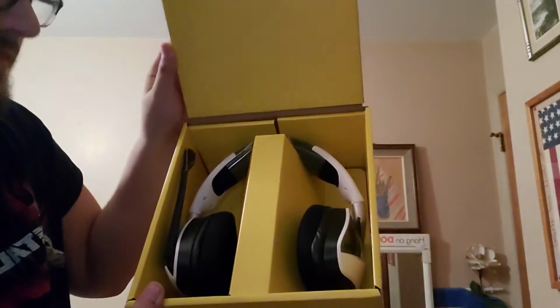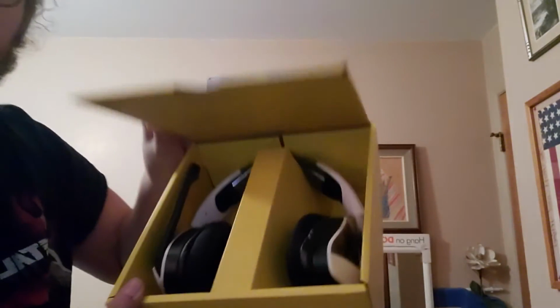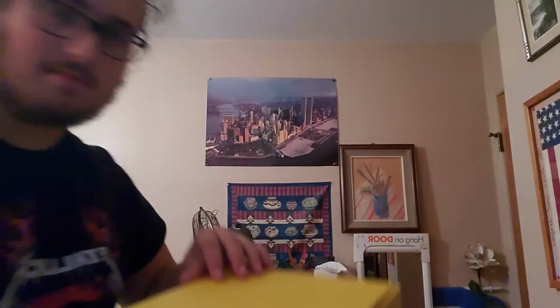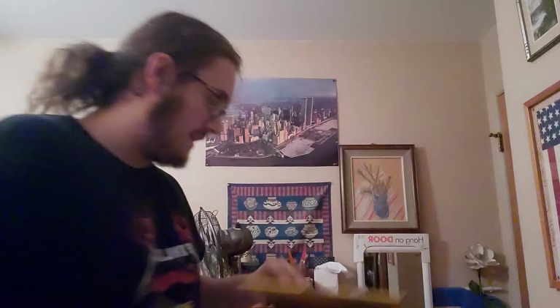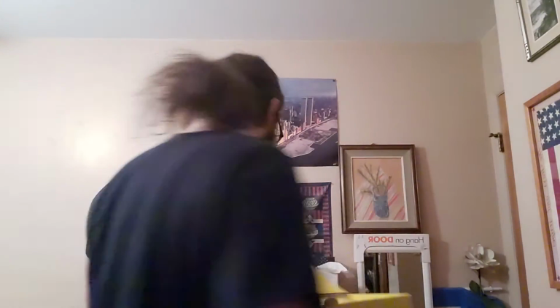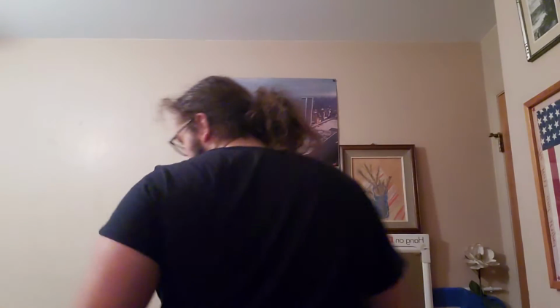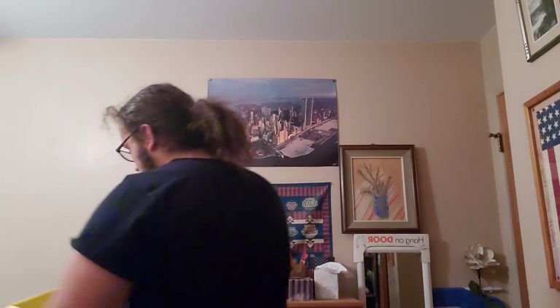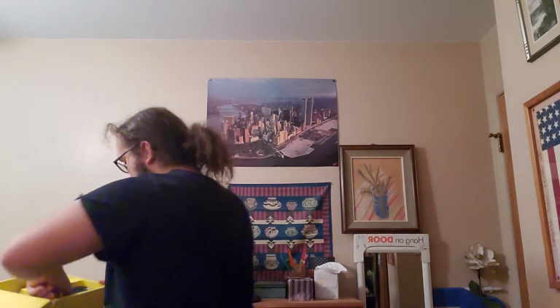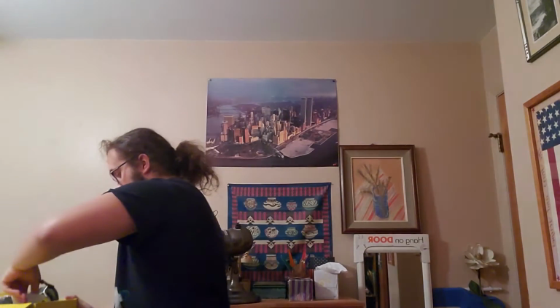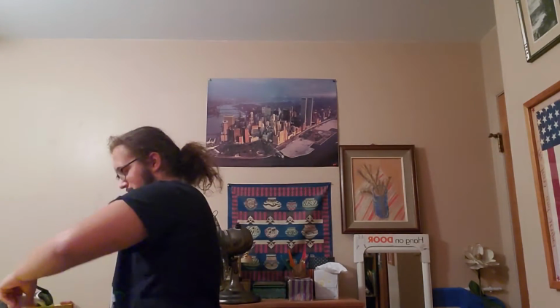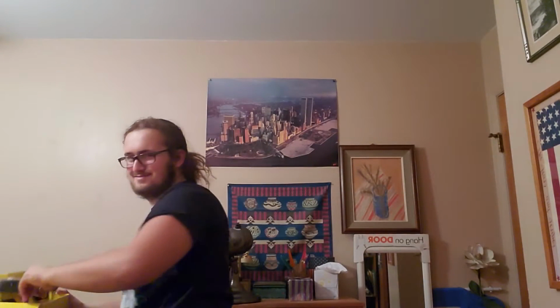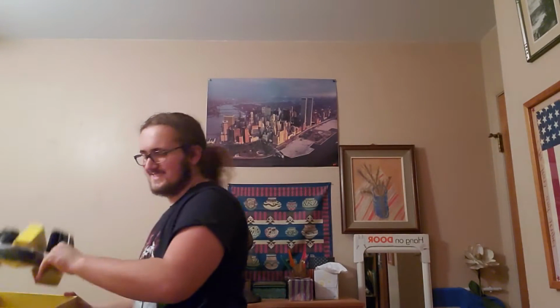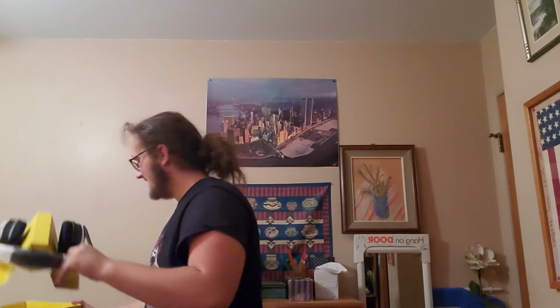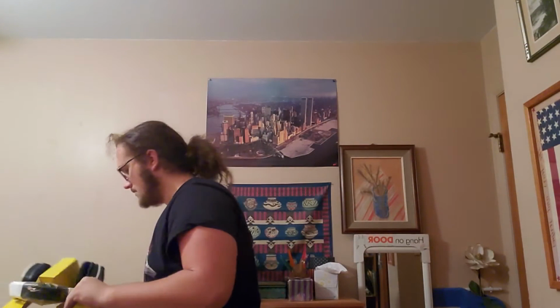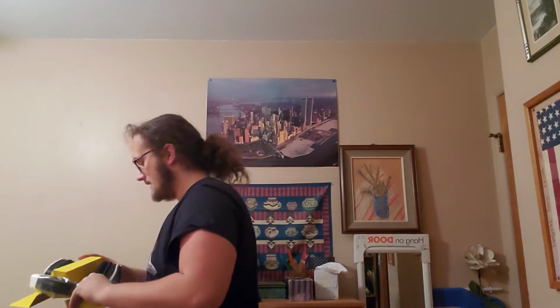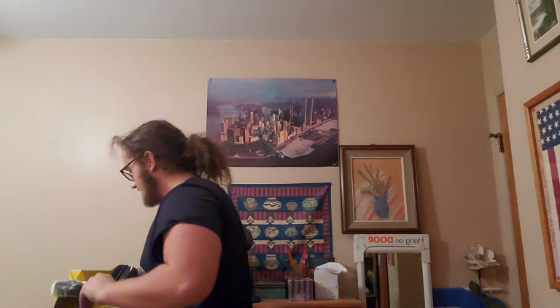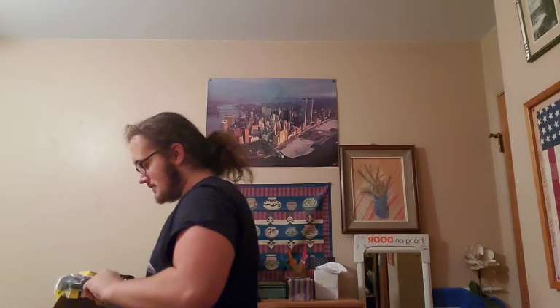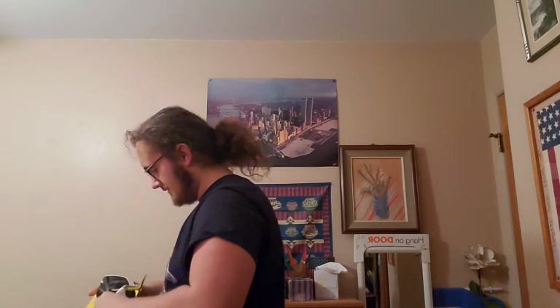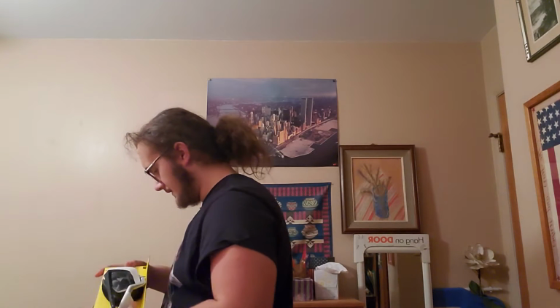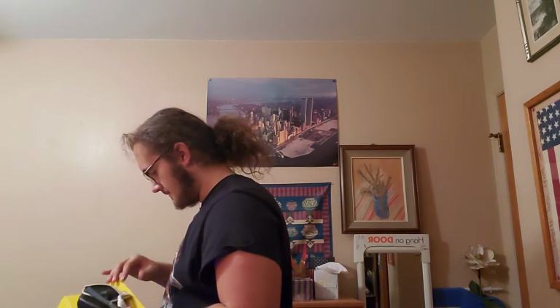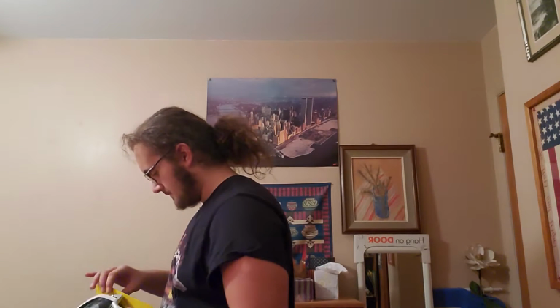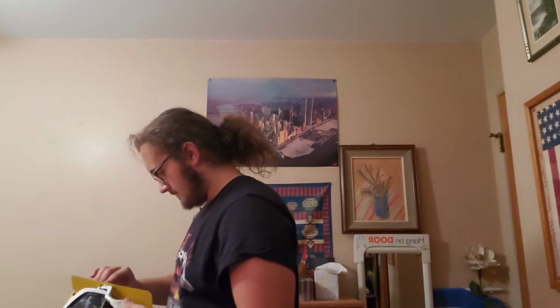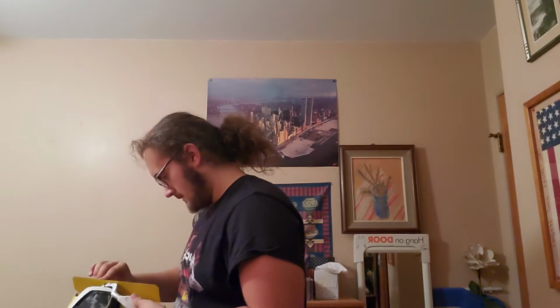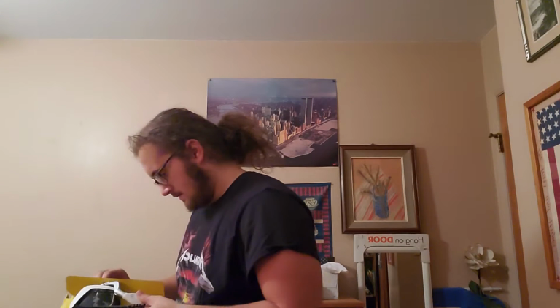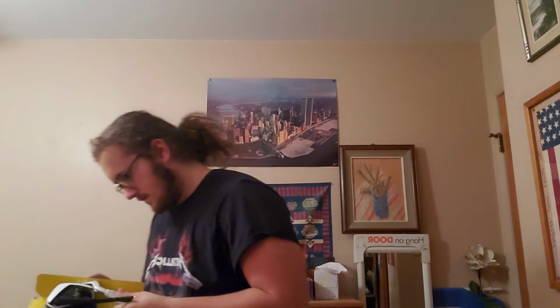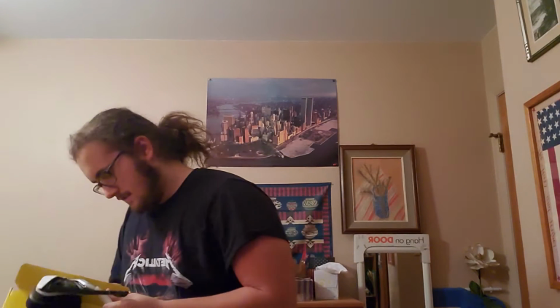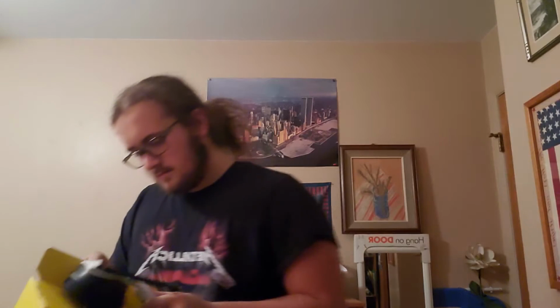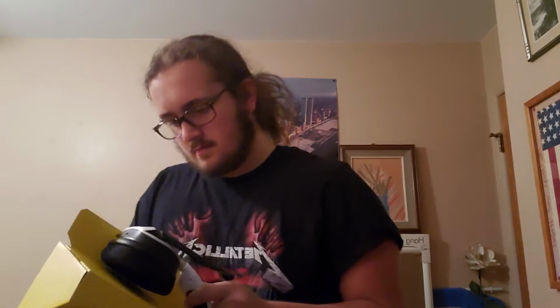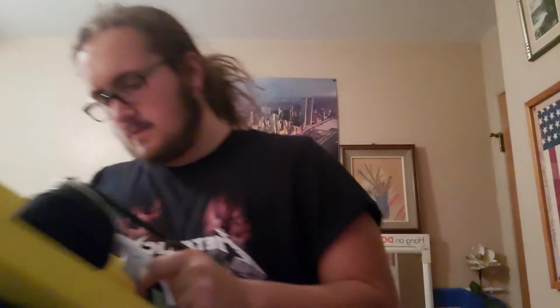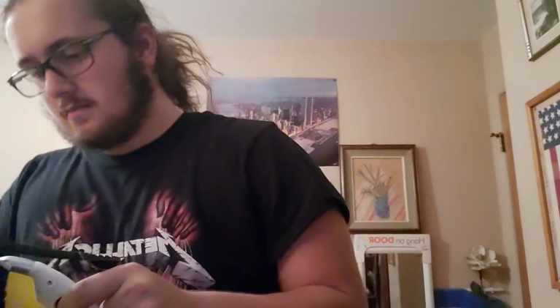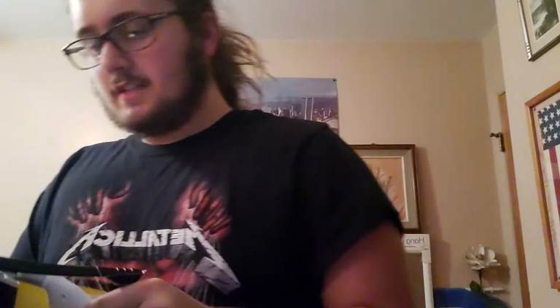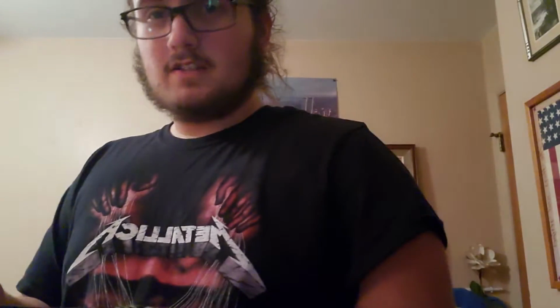Look at that. So, we were at Best Buy today. I tried these out, and the audio quality on these is absolutely ridiculous. It's completely noise cancelling.